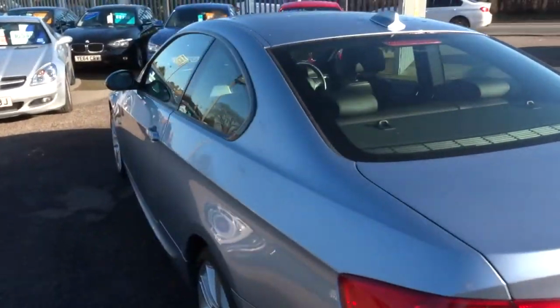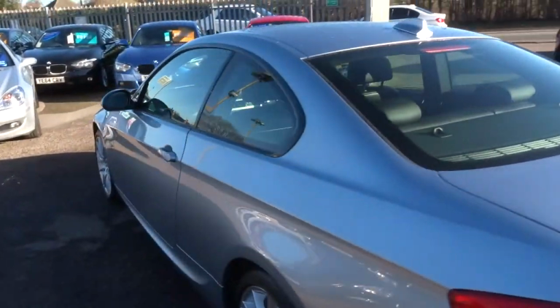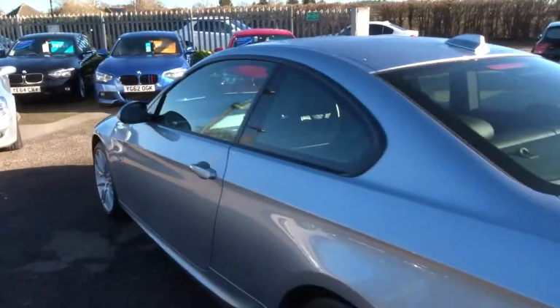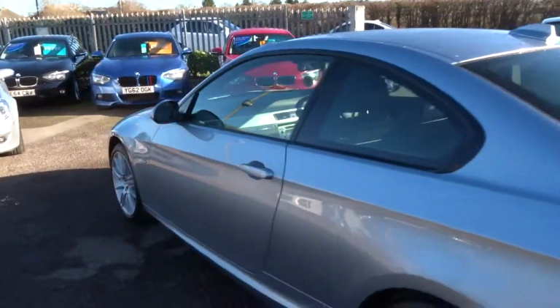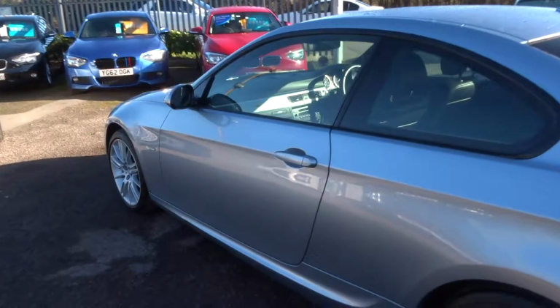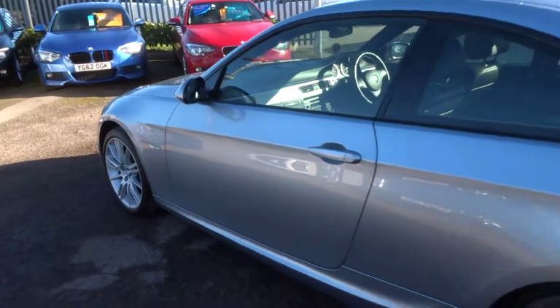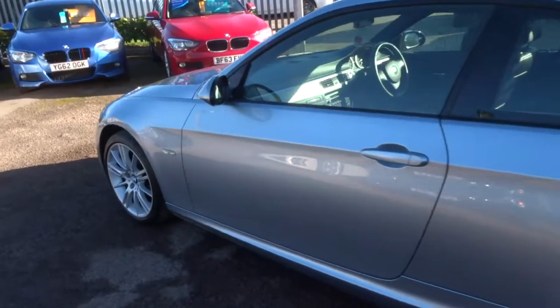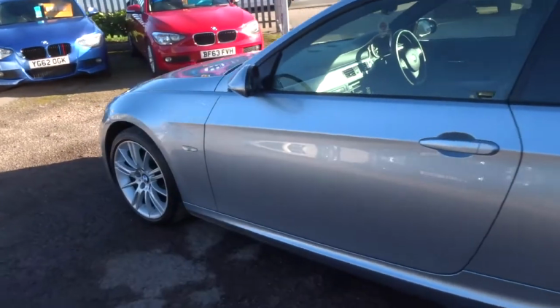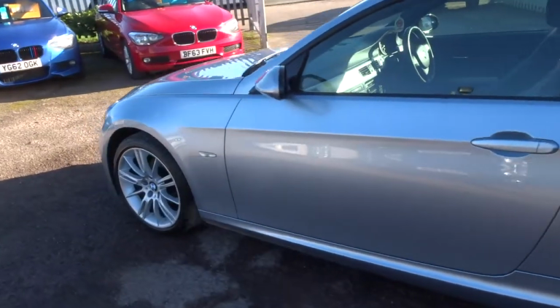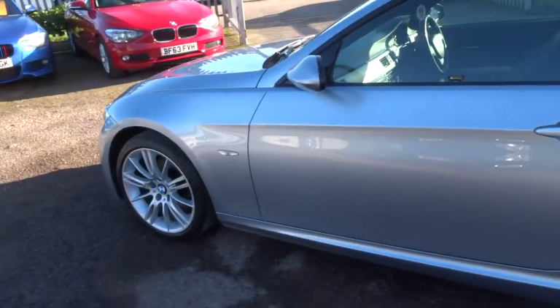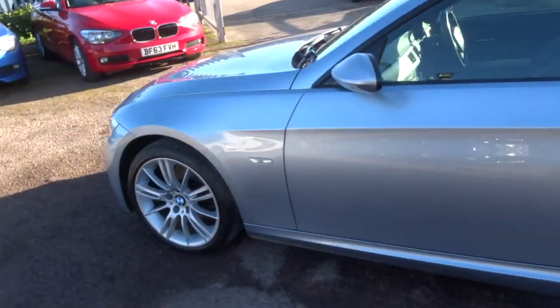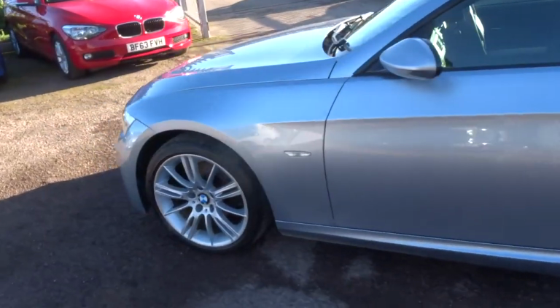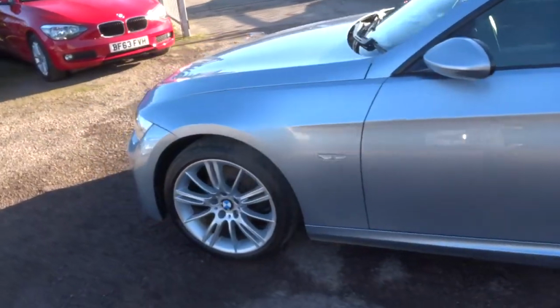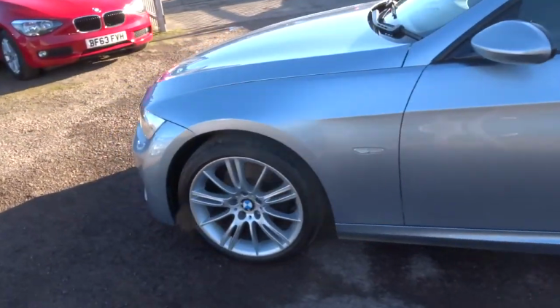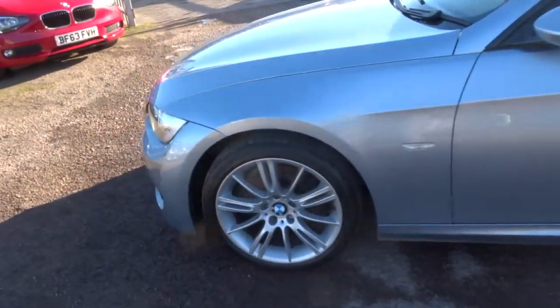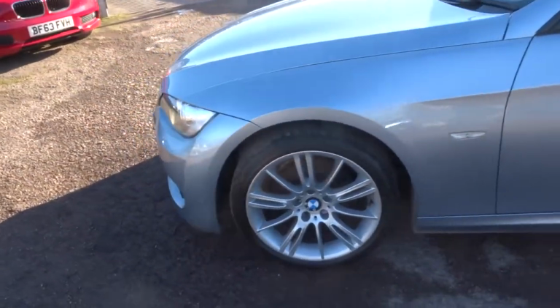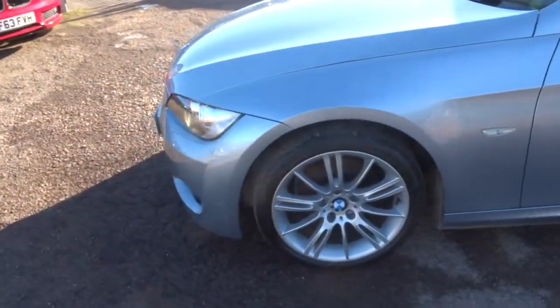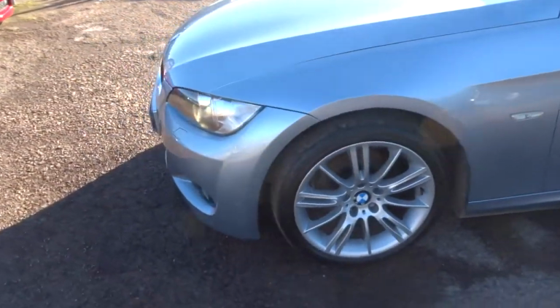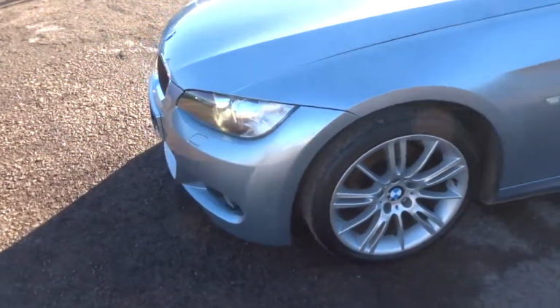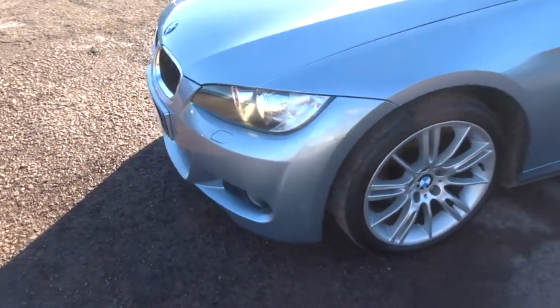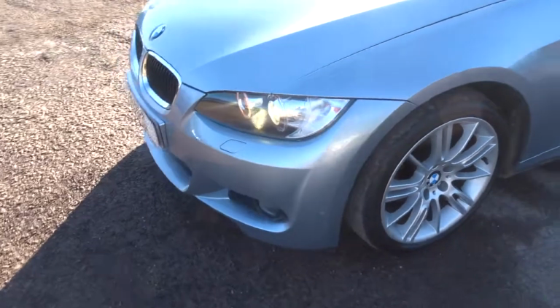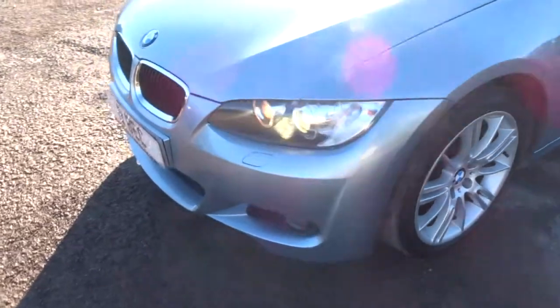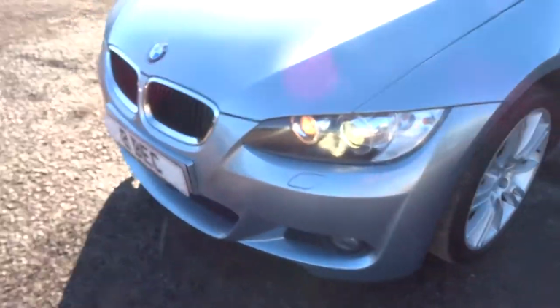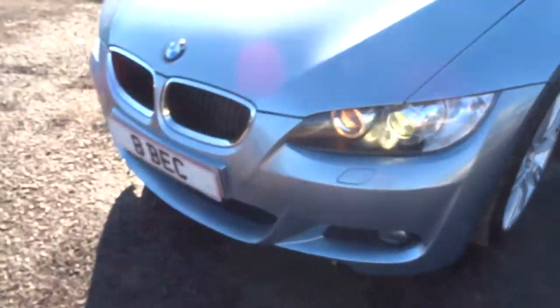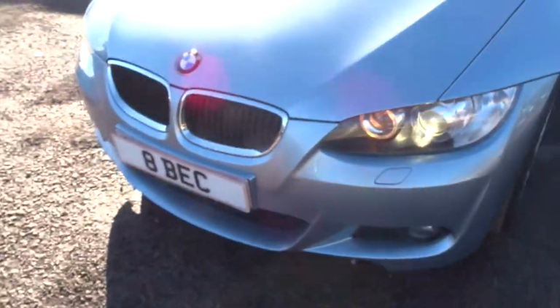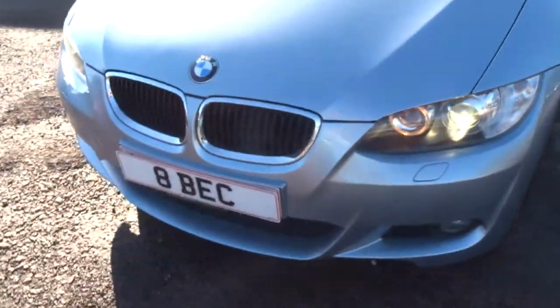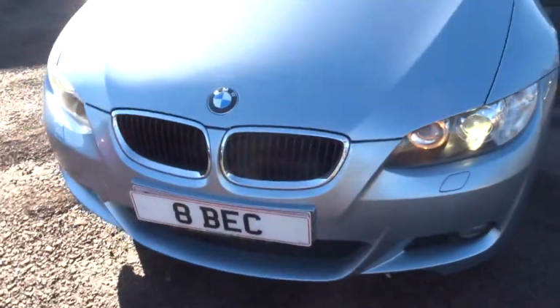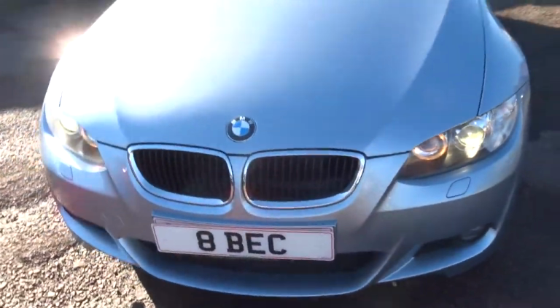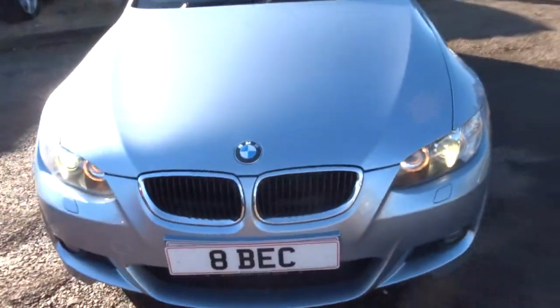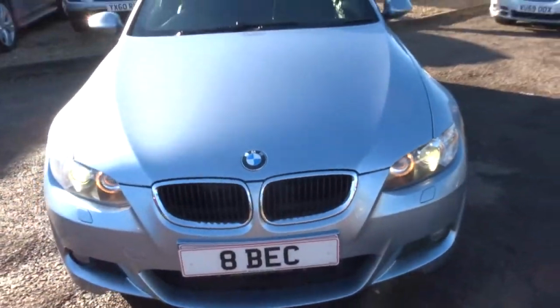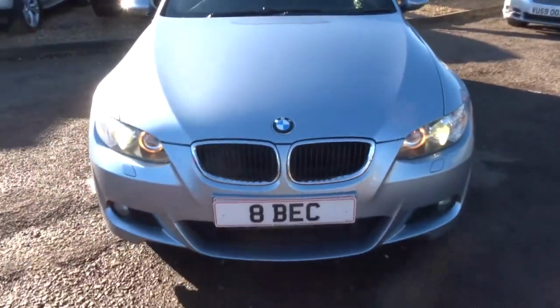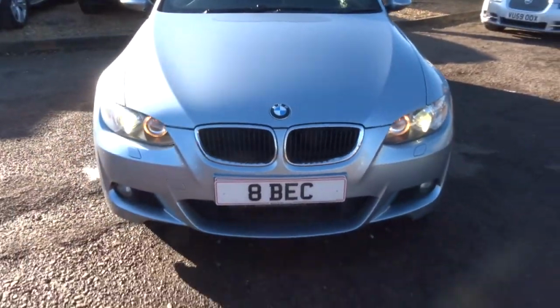If you're looking for finance, we can give you quotes — we've got very competitive rates. We also do part exchange, that's no problem; let us have a look at it and we'll give you the best price we can.